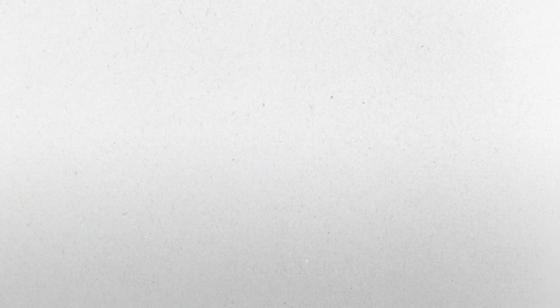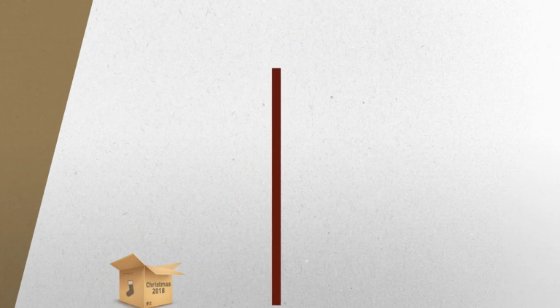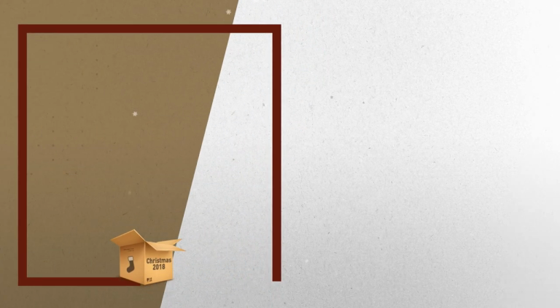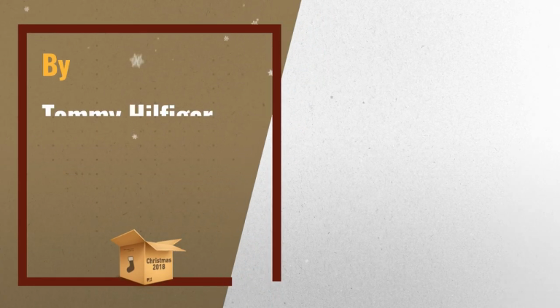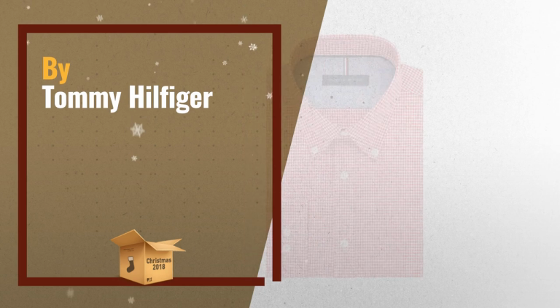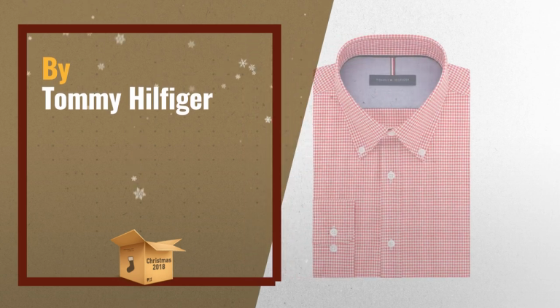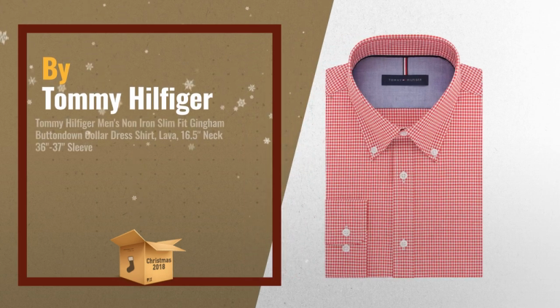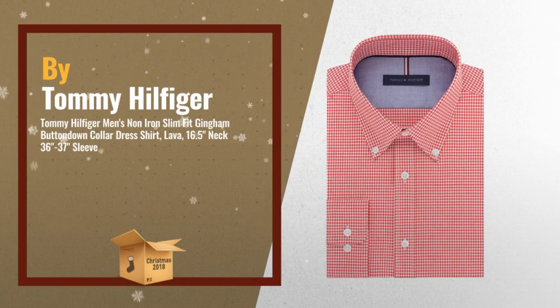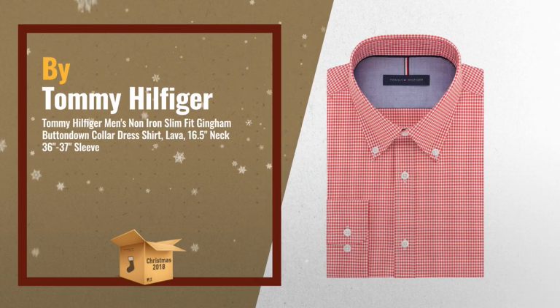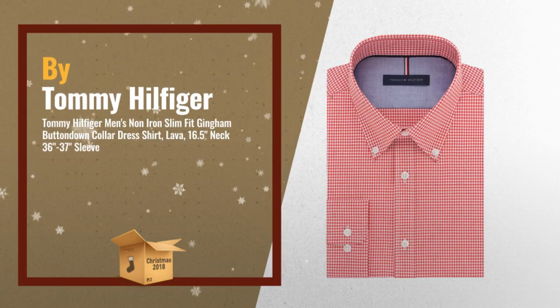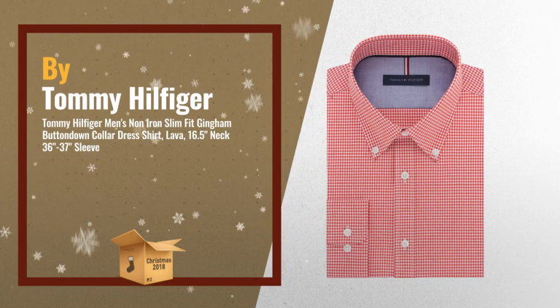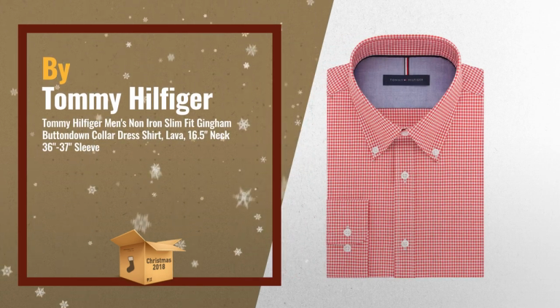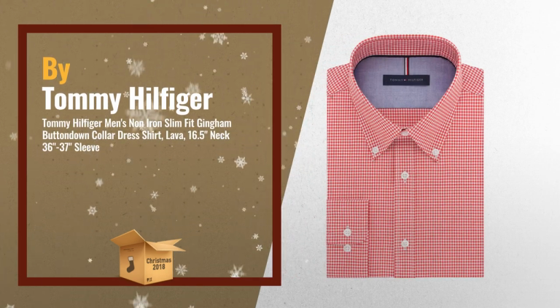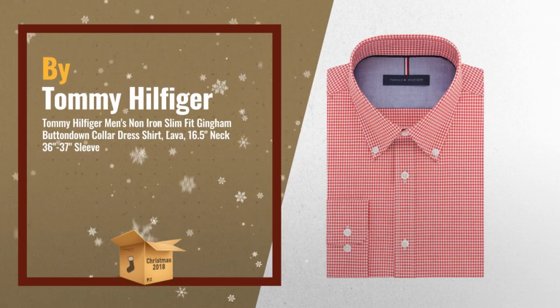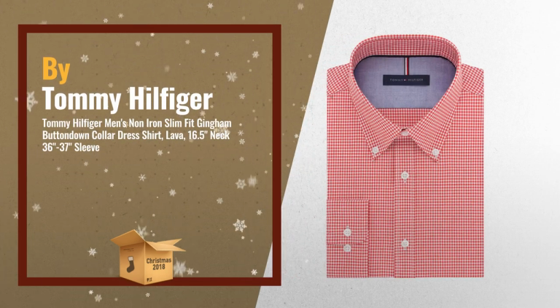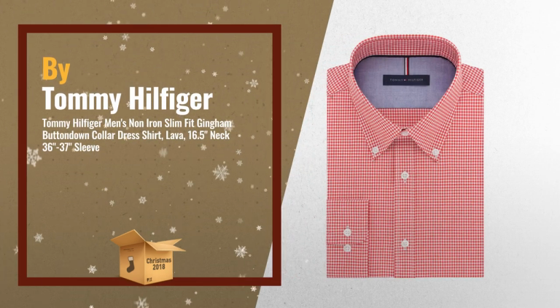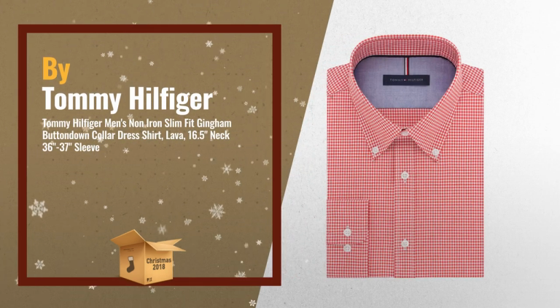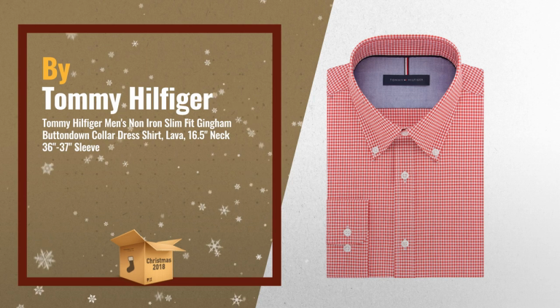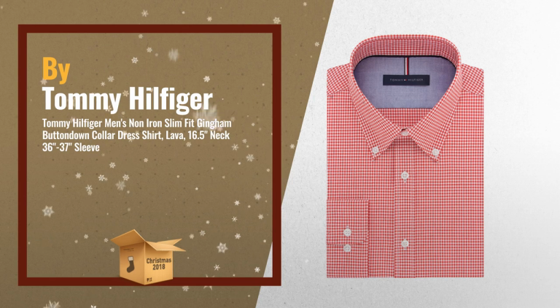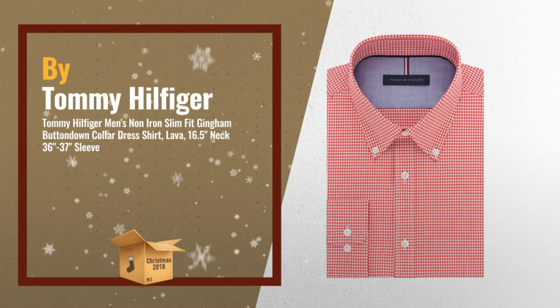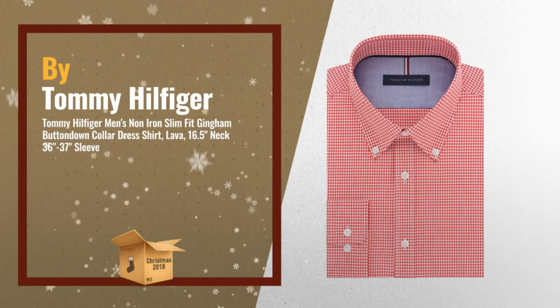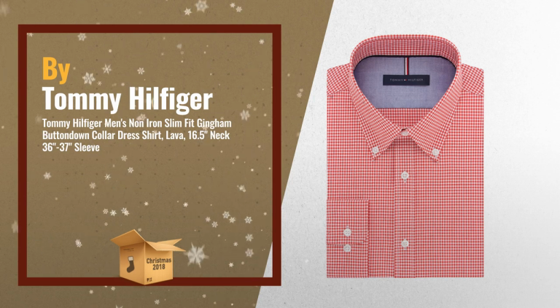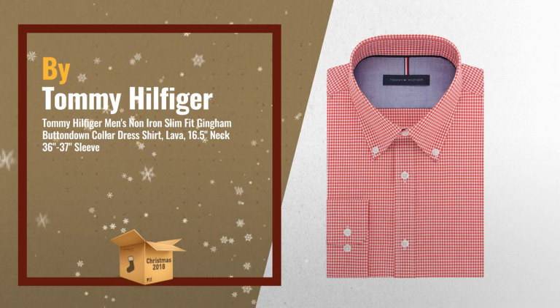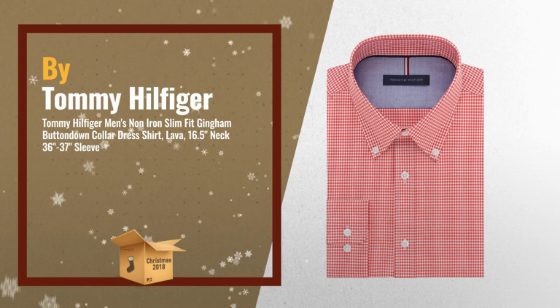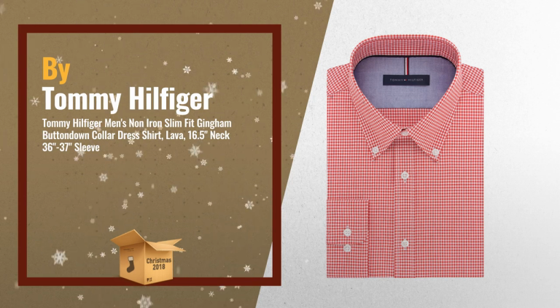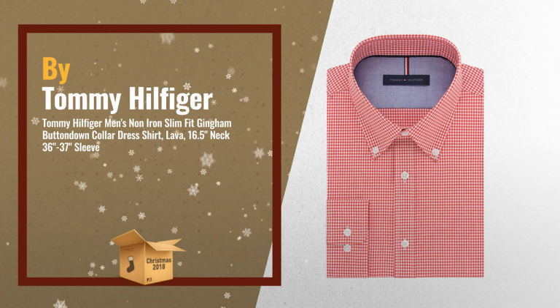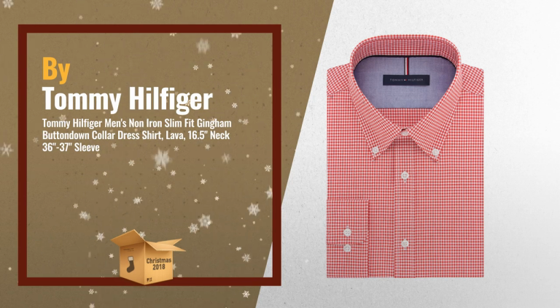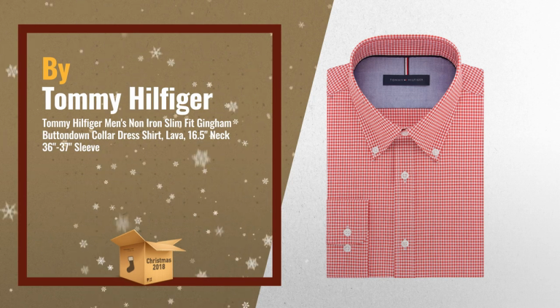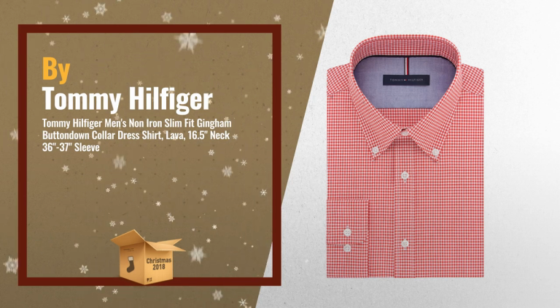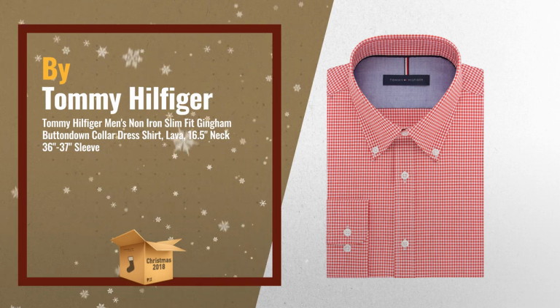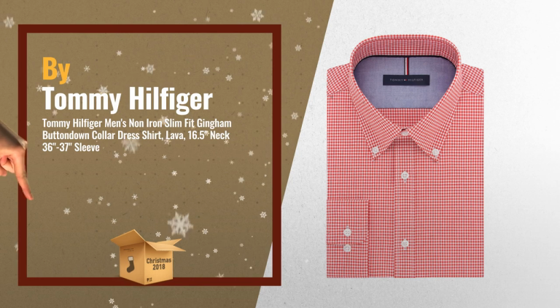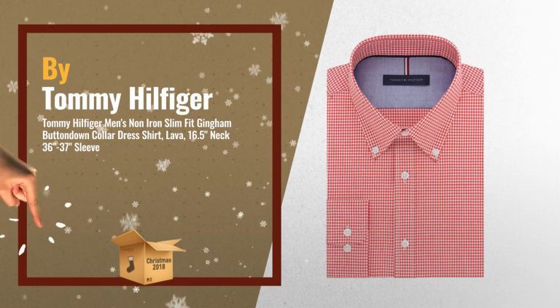Number 3: Tommy Hilfiger Men's Non Iron, Slim Fit, Gingham Button Down Collar Dress Shirt. Slim Fit dress shirts have tapered sleeves, higher arm holes, and a slimmer cut at the chest and waist.